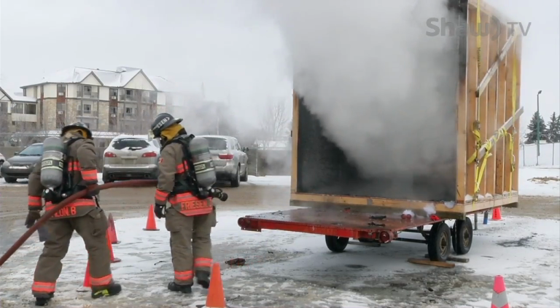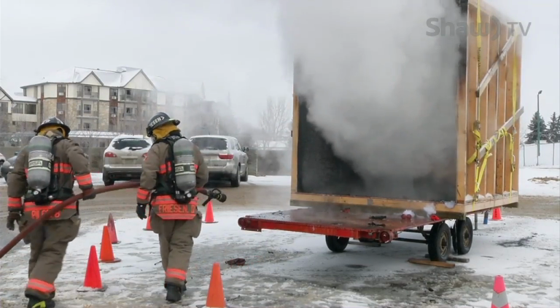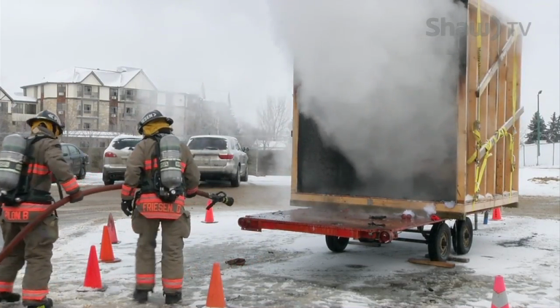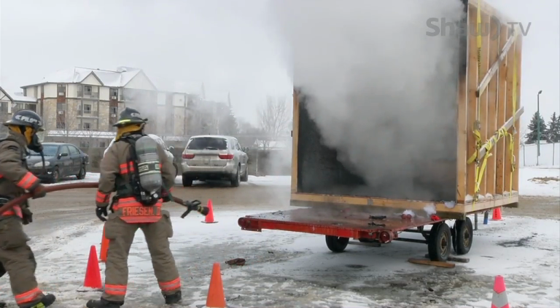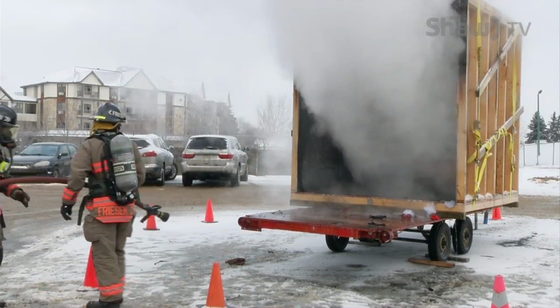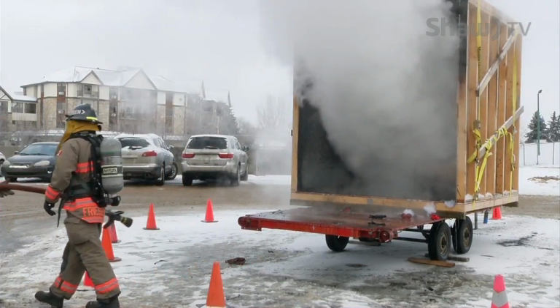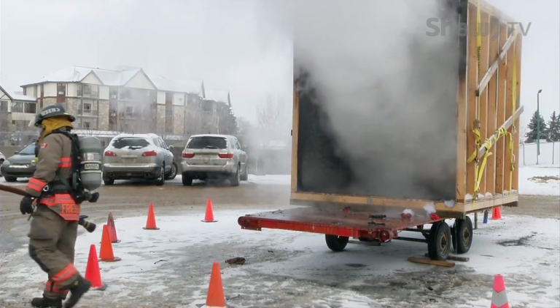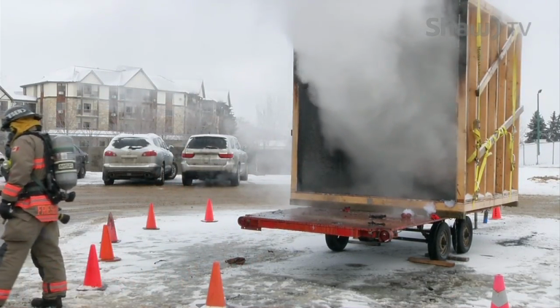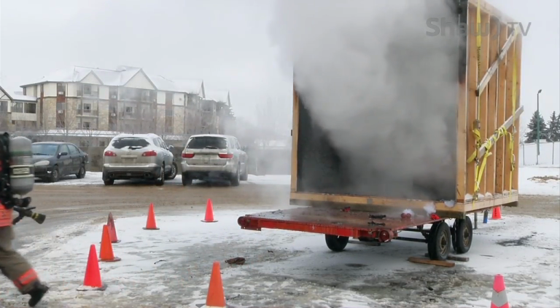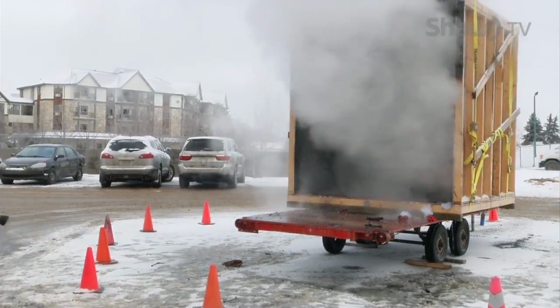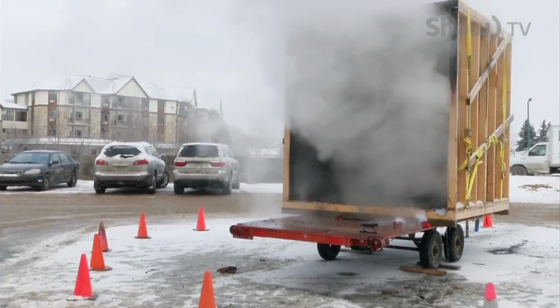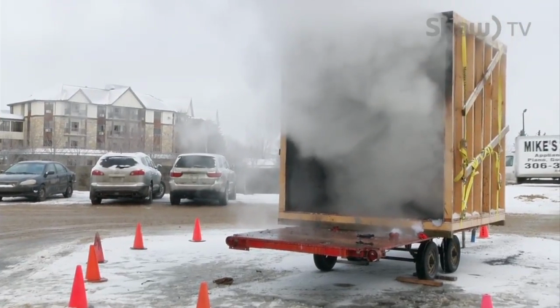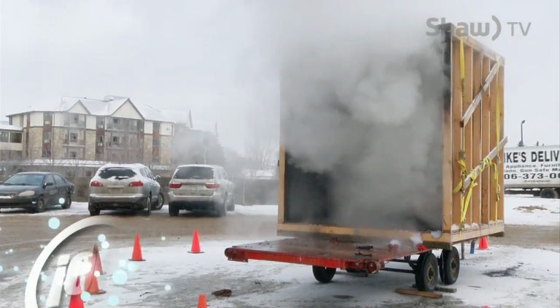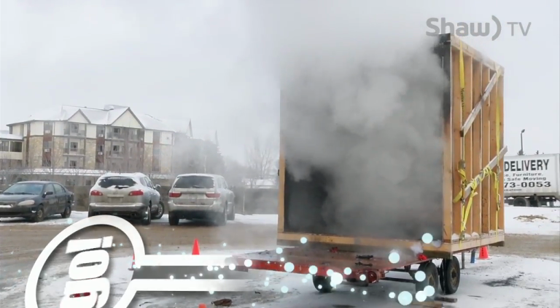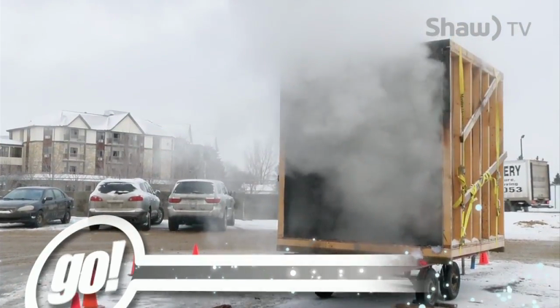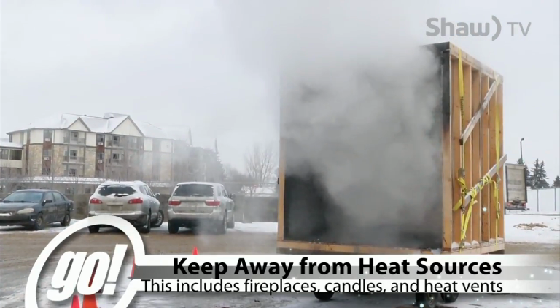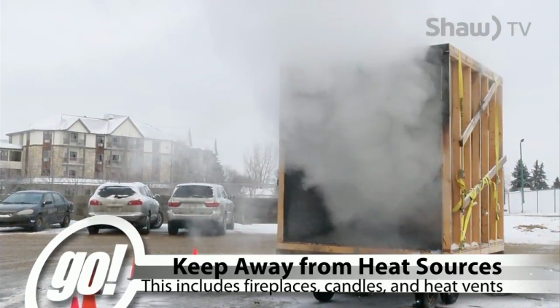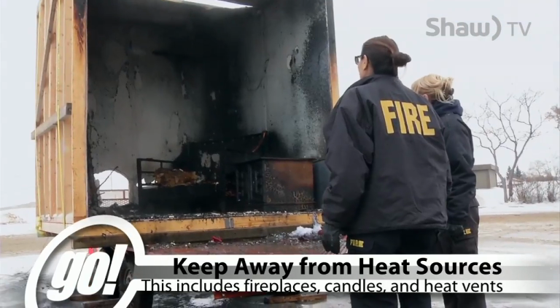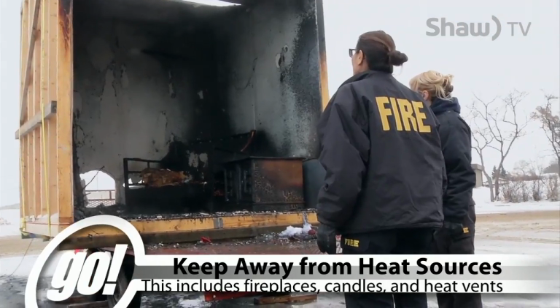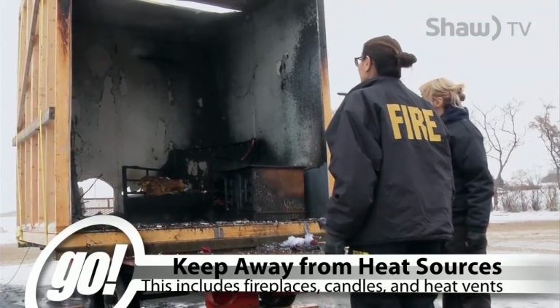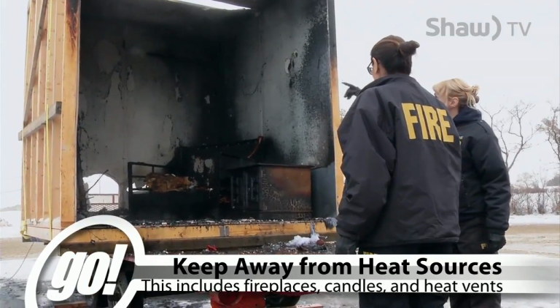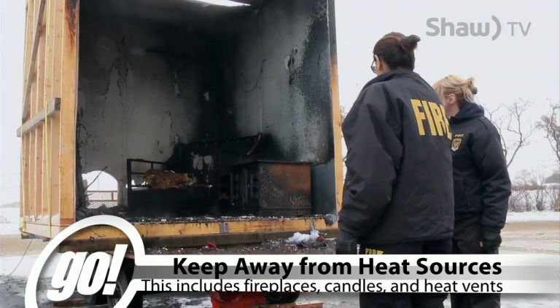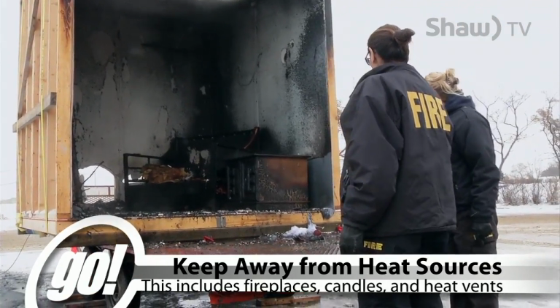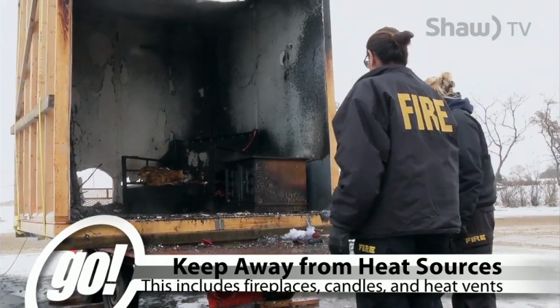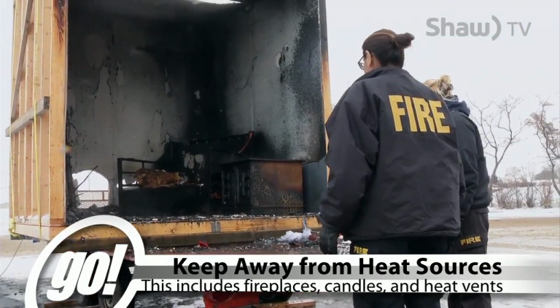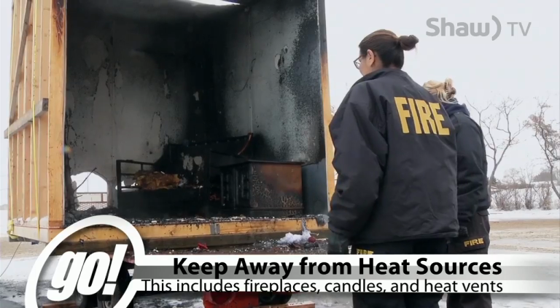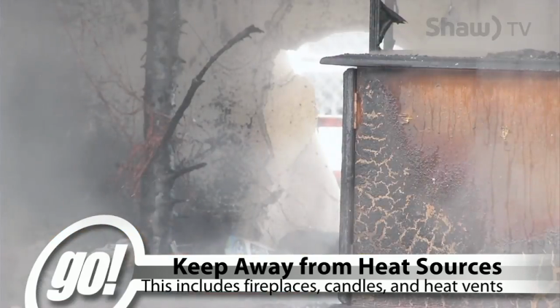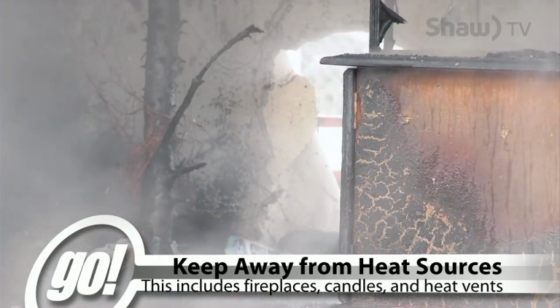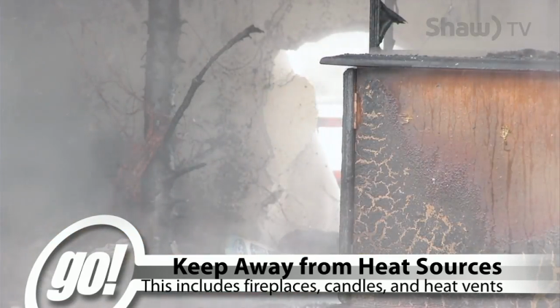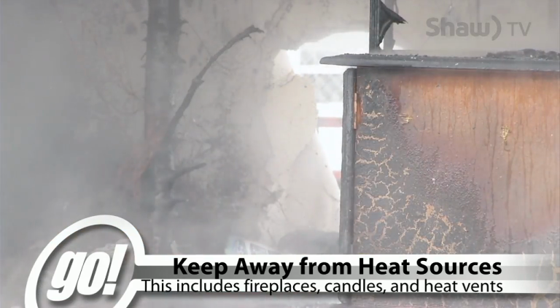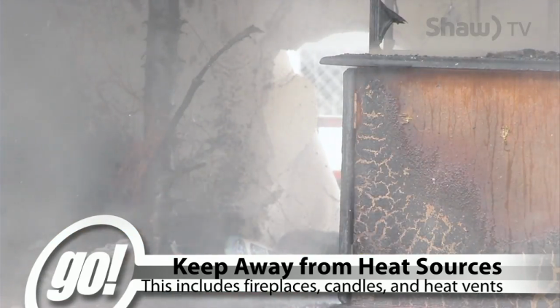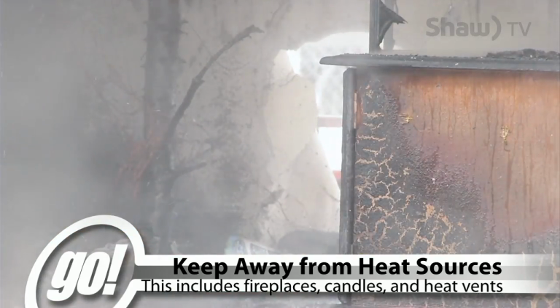Artificial trees are less flammable than real ones. You should also keep your tree at least three feet away from any heat sources such as fireplaces, radiators, candles, and heat vents.